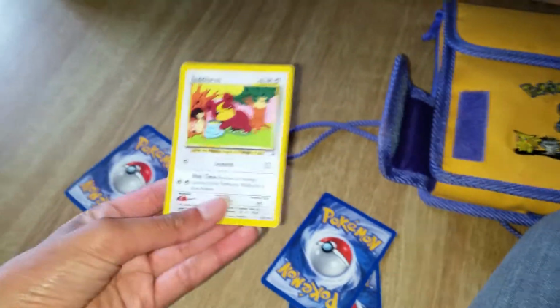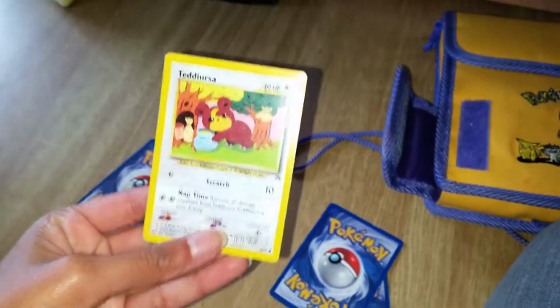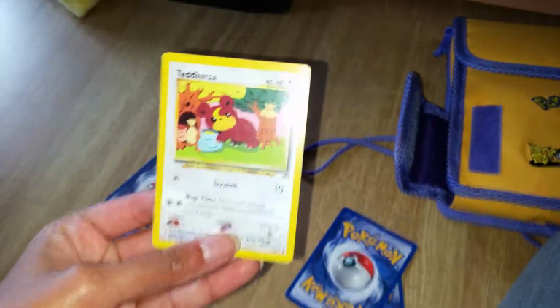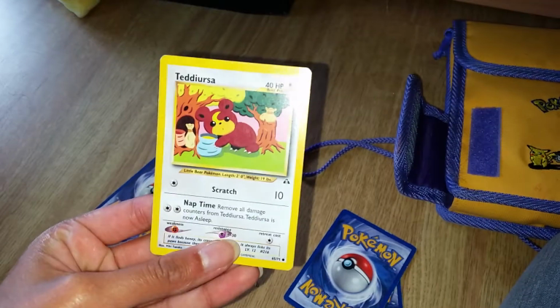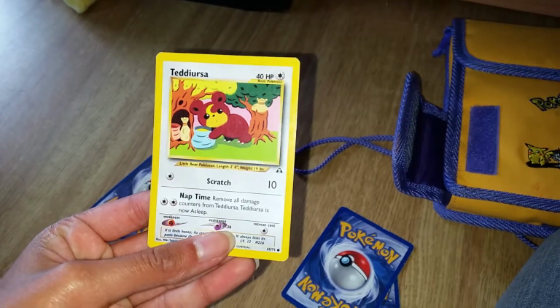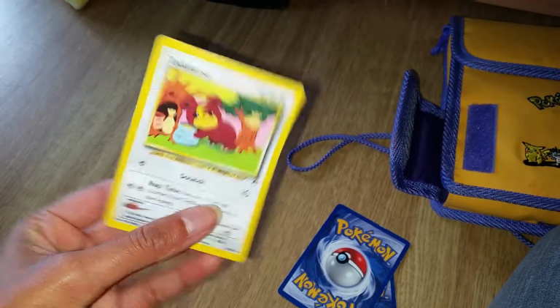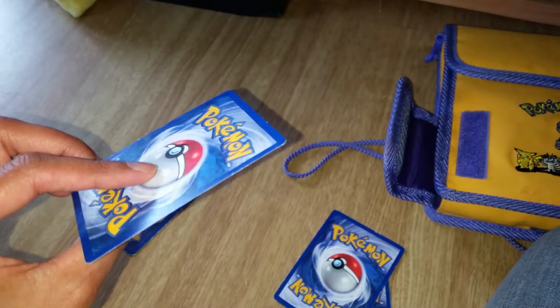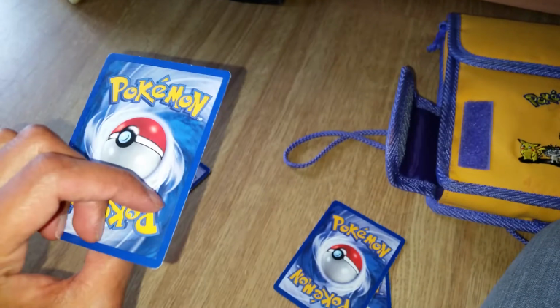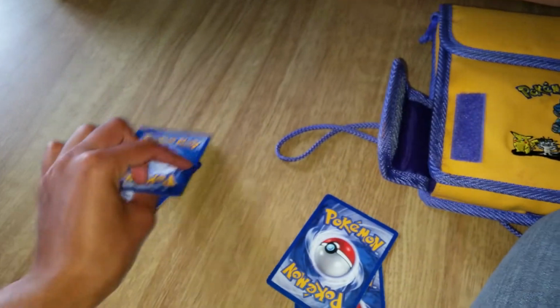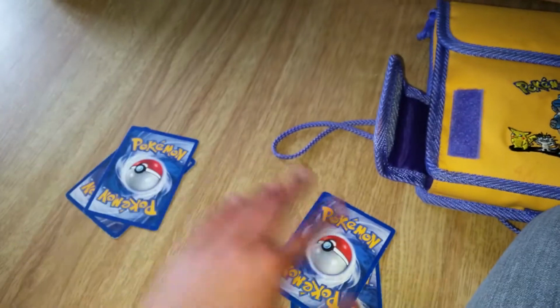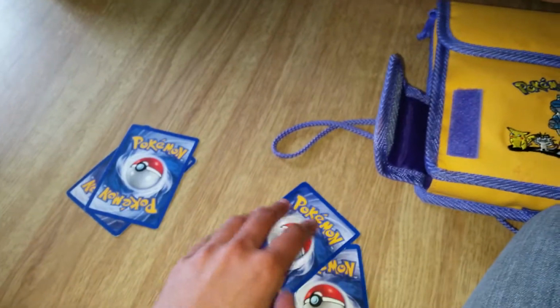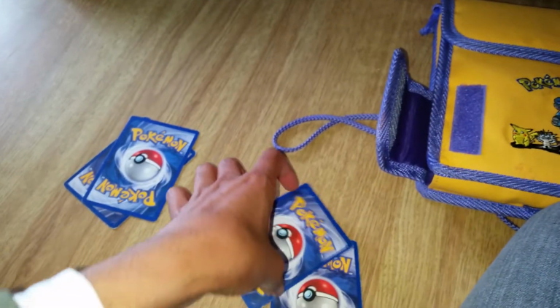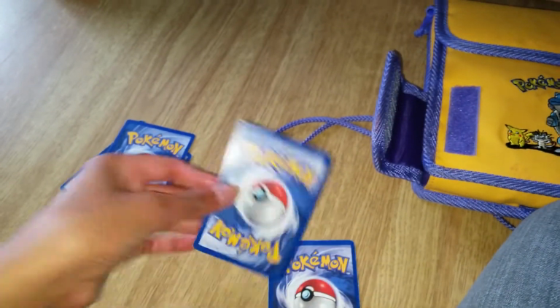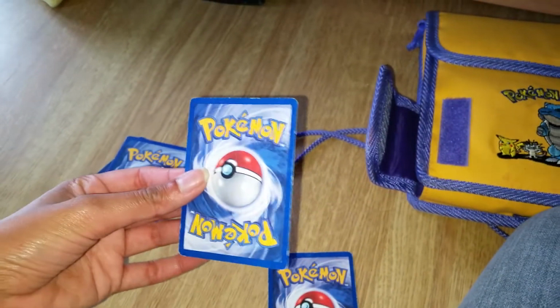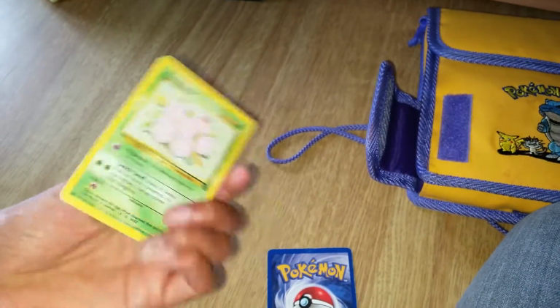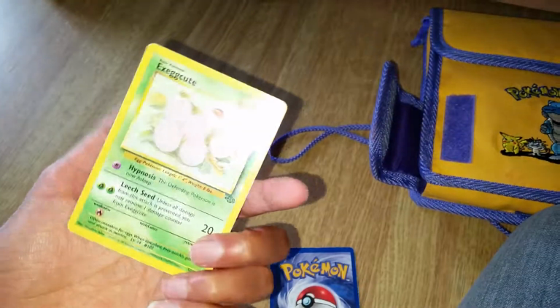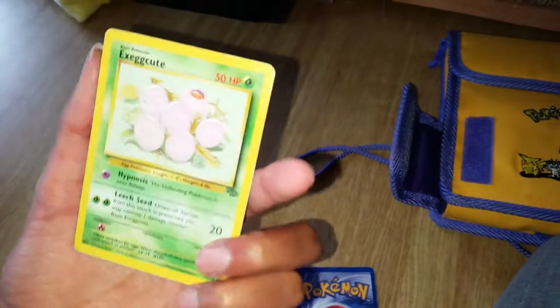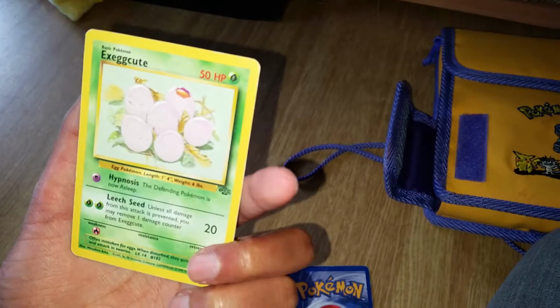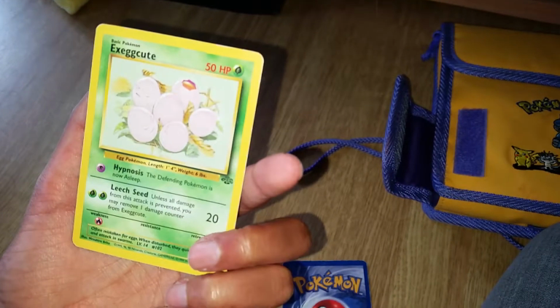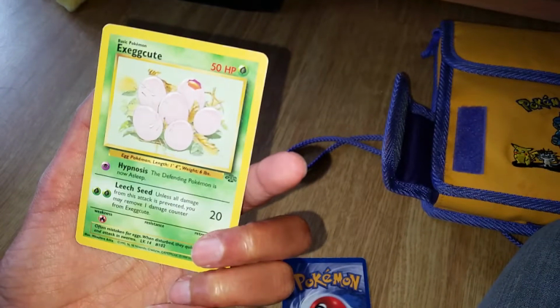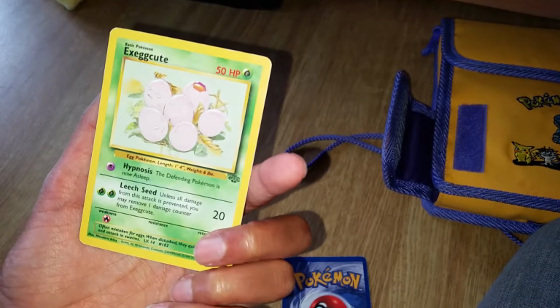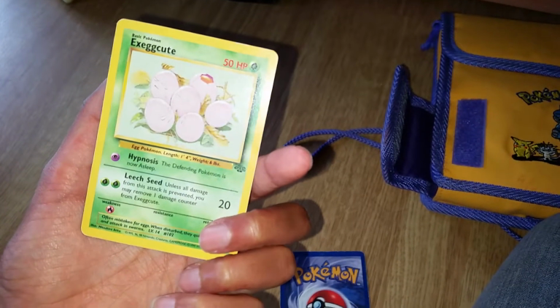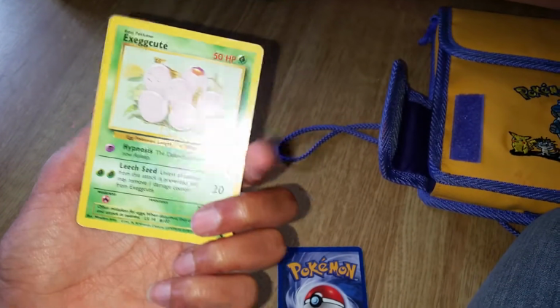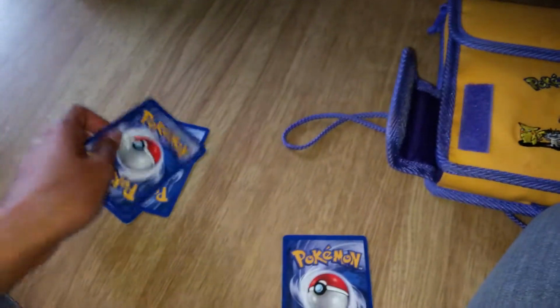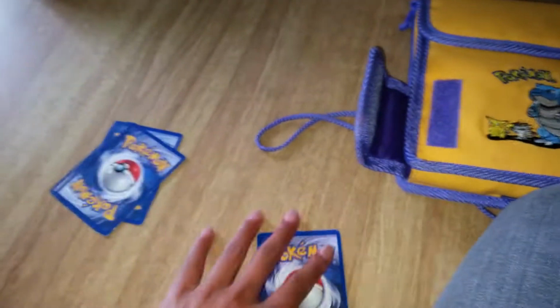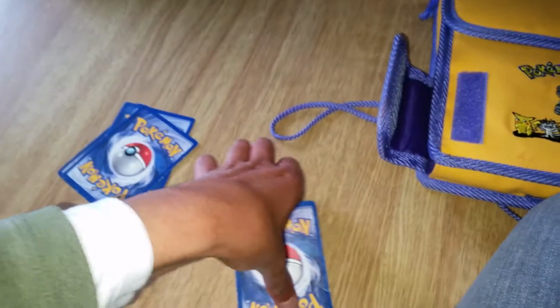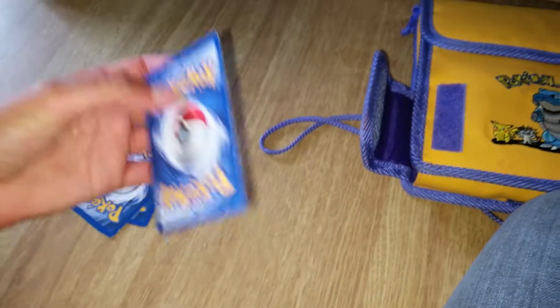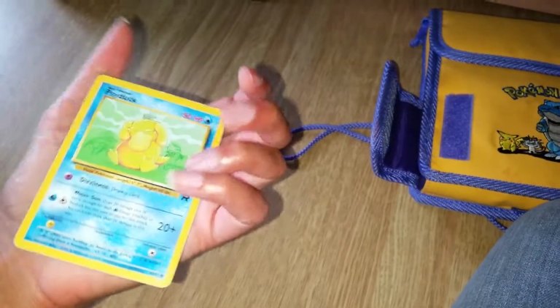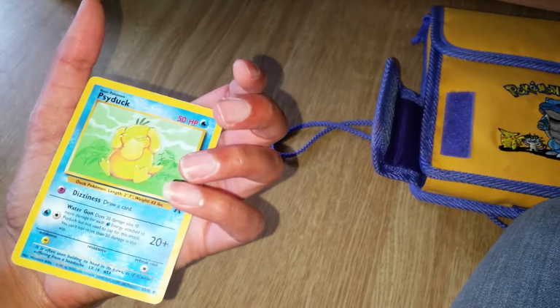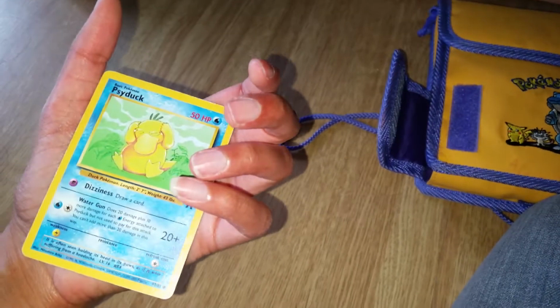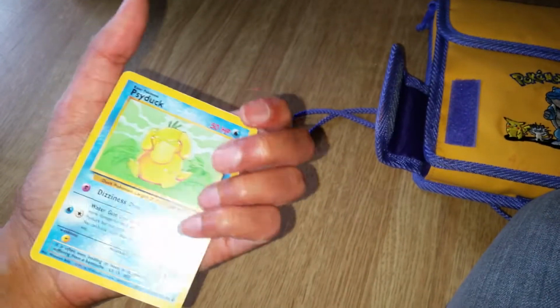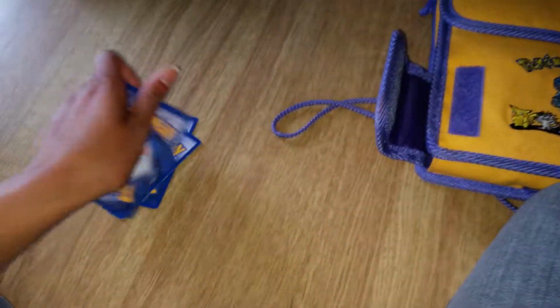And here's Tedious — aww, I love Tedious, he's so cute. And here's Exeggcute — so cute too. And here we have Psyduck — yay!